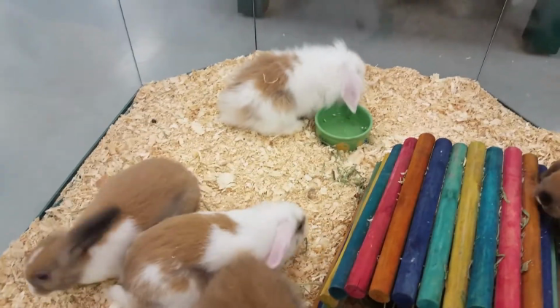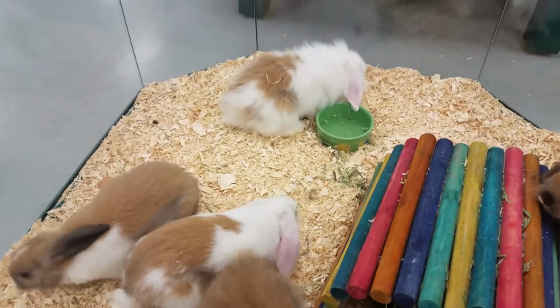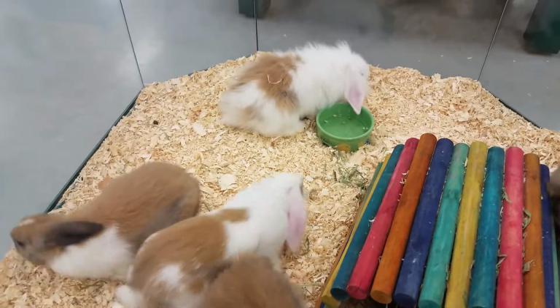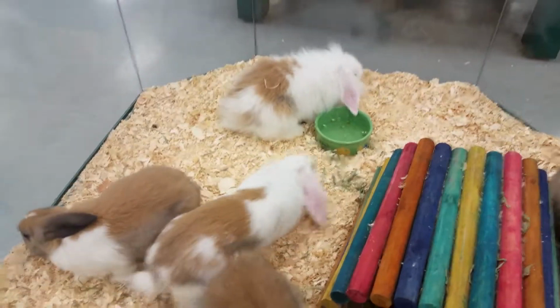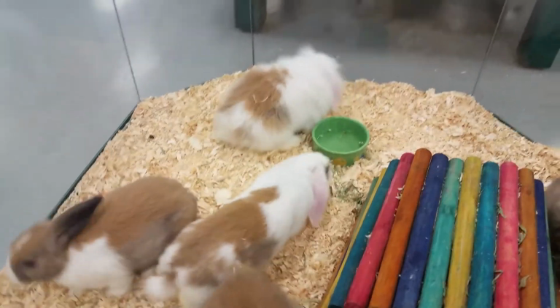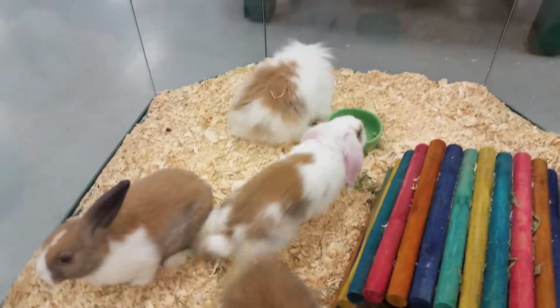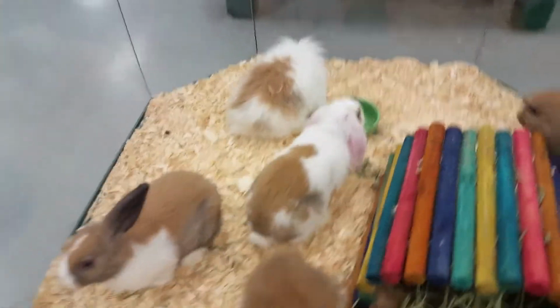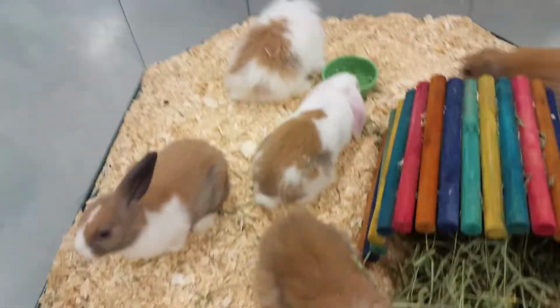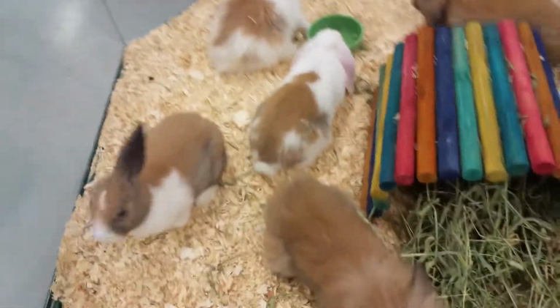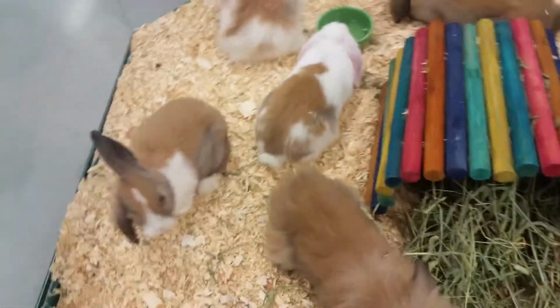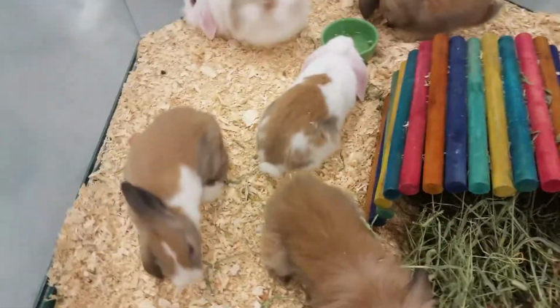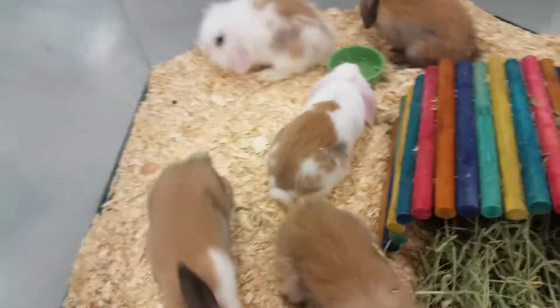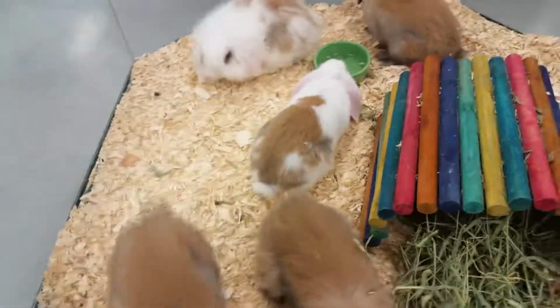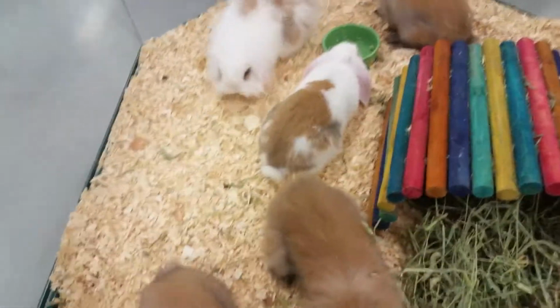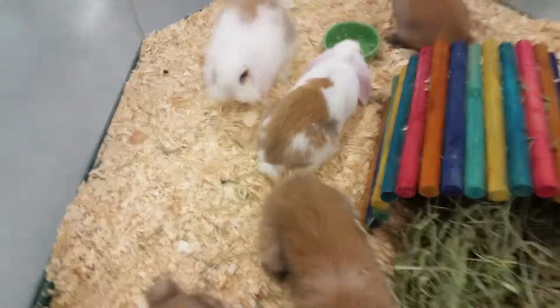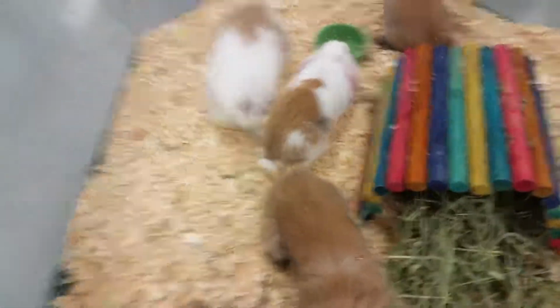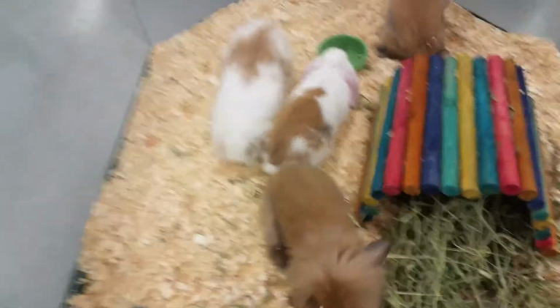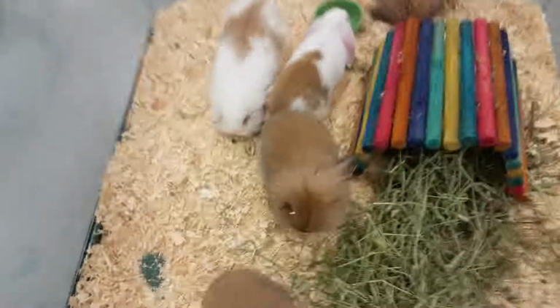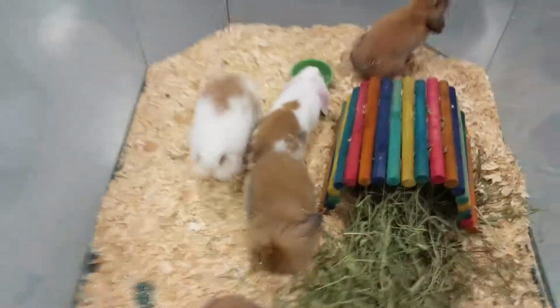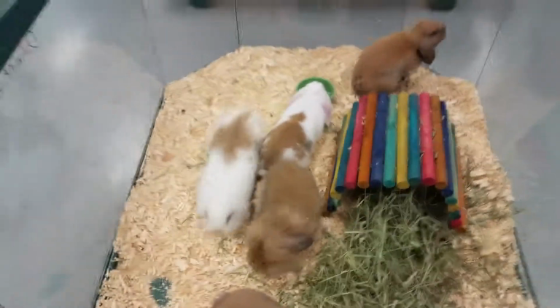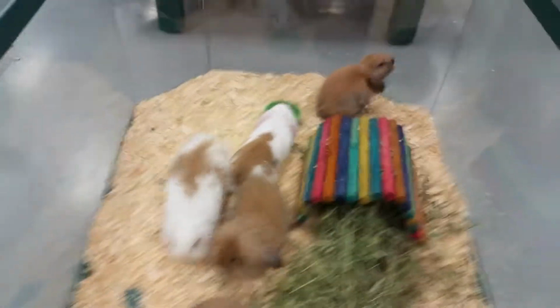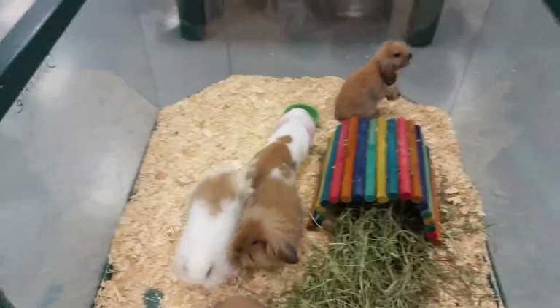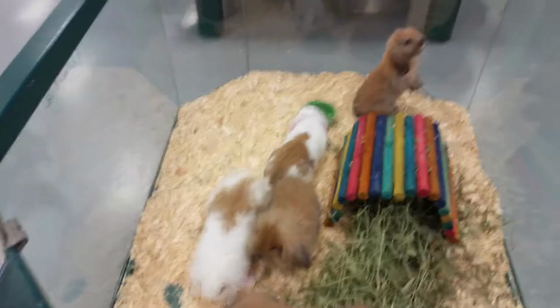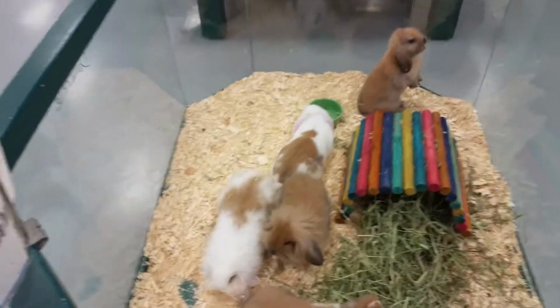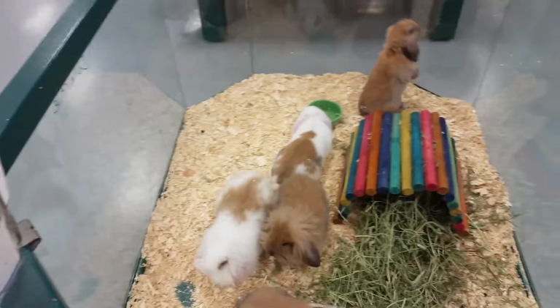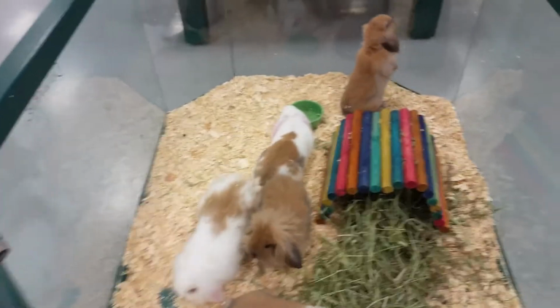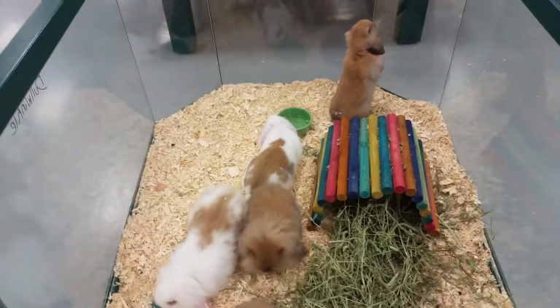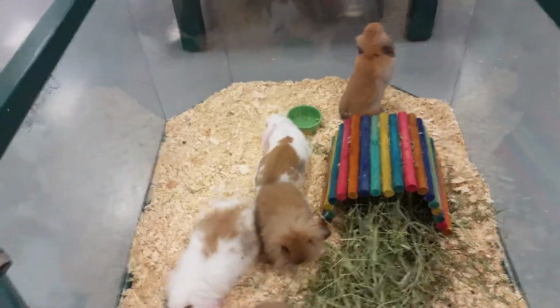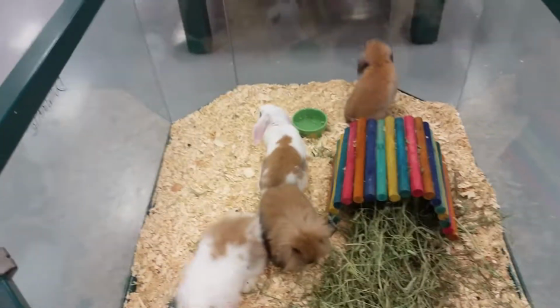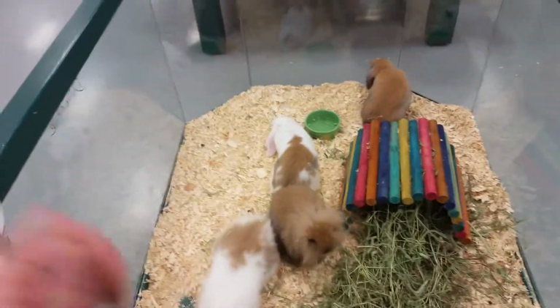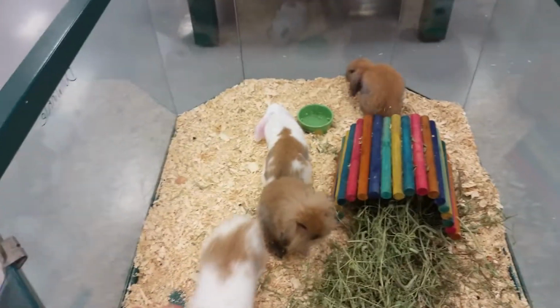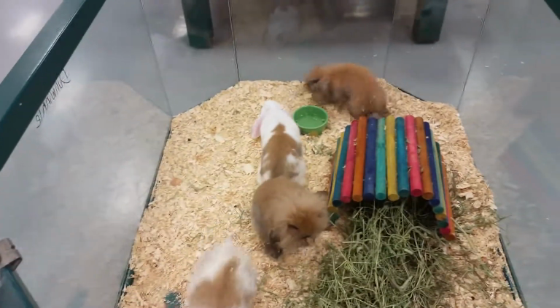Rabbits make great pets for kids. They get anywhere from five to eight pounds and live somewhere between five to seven years.